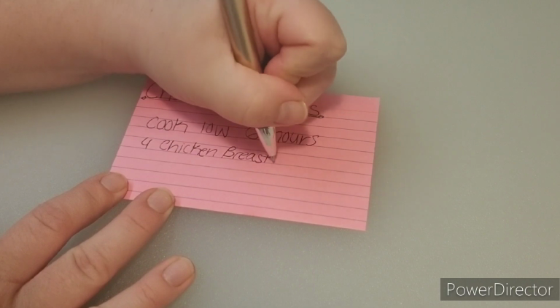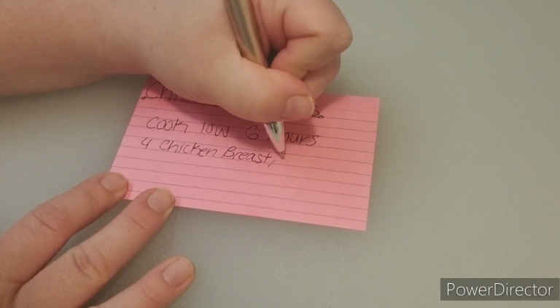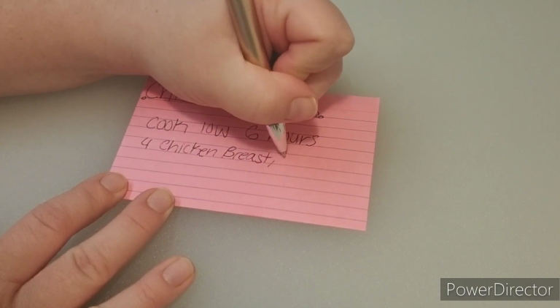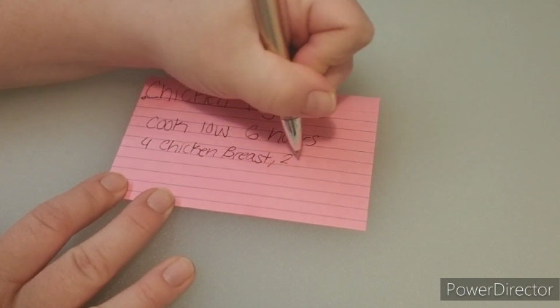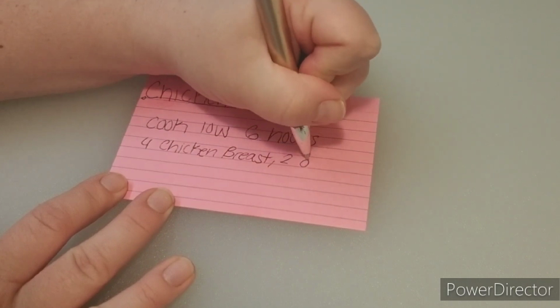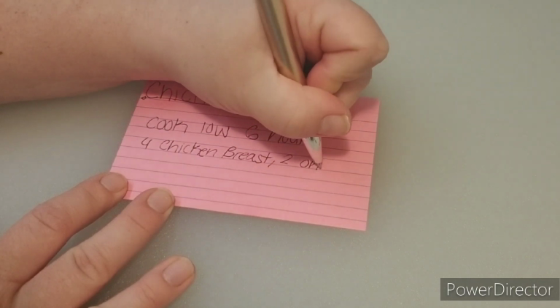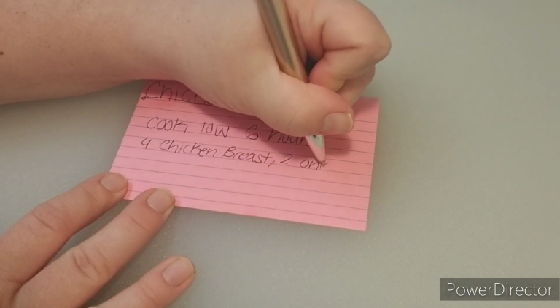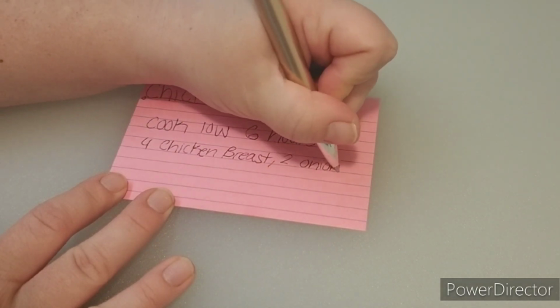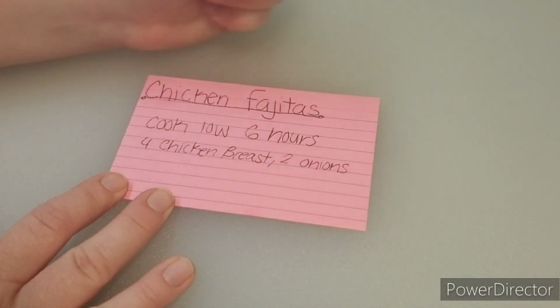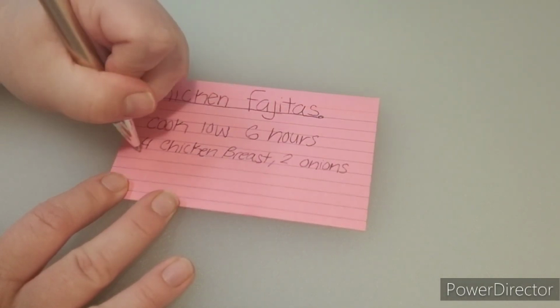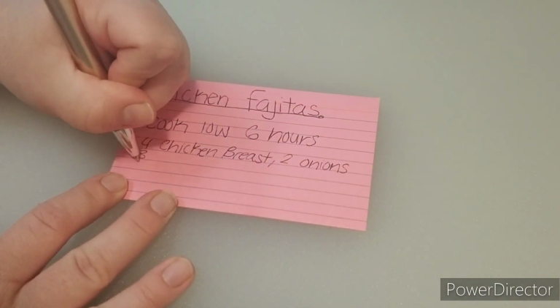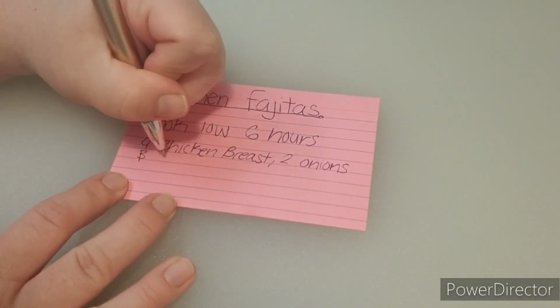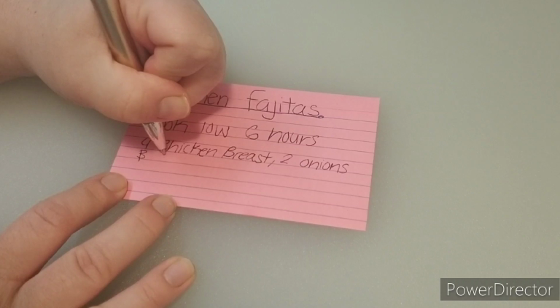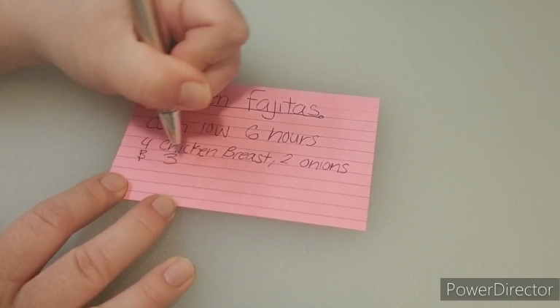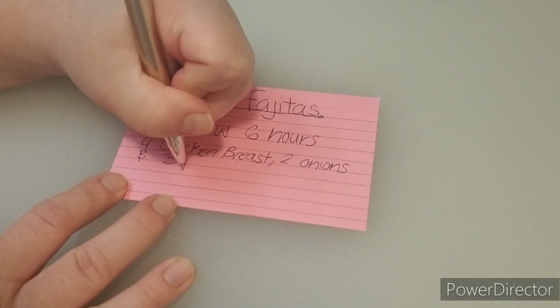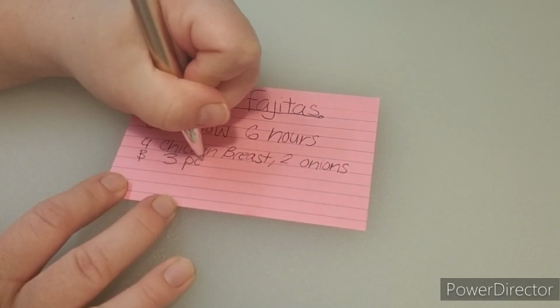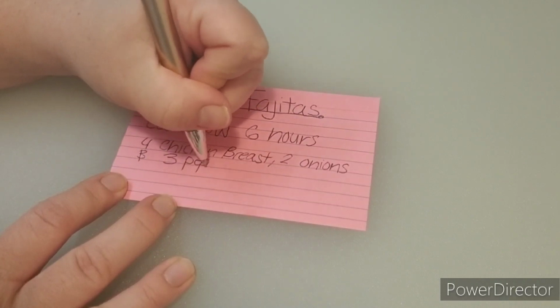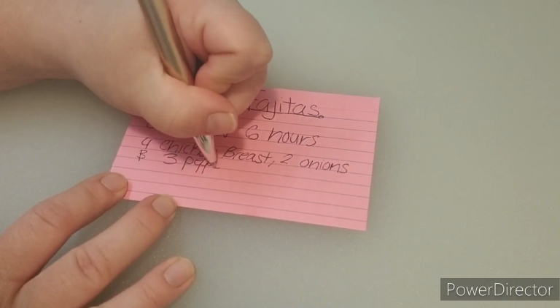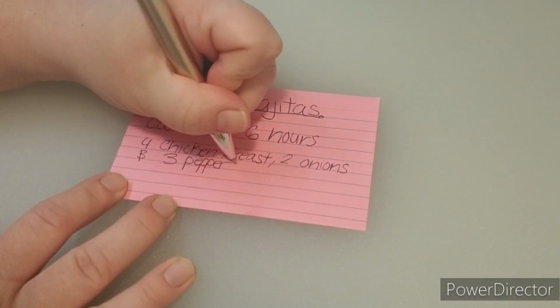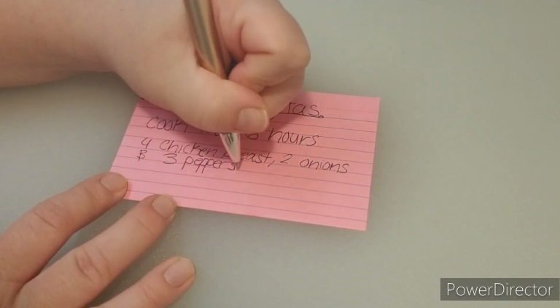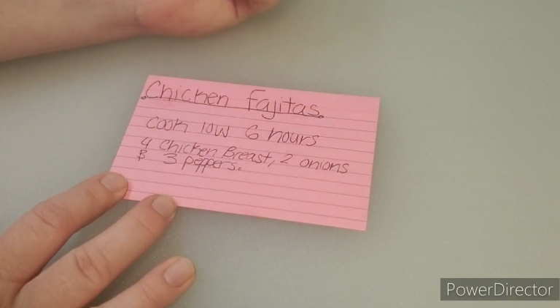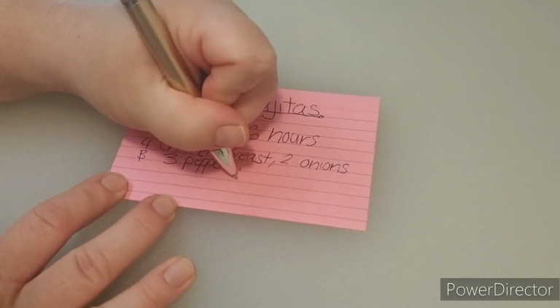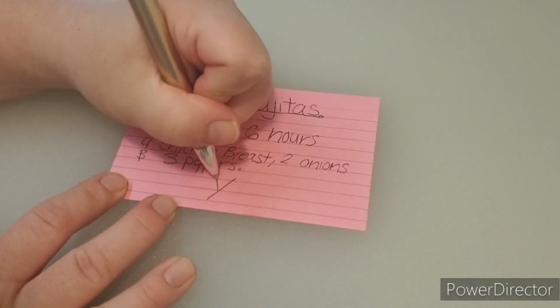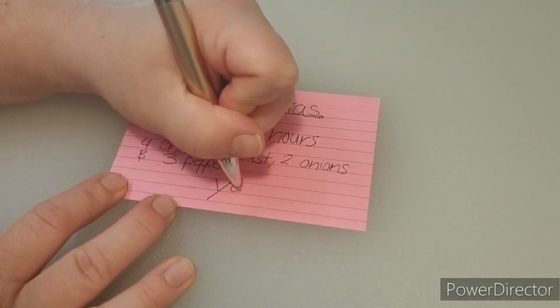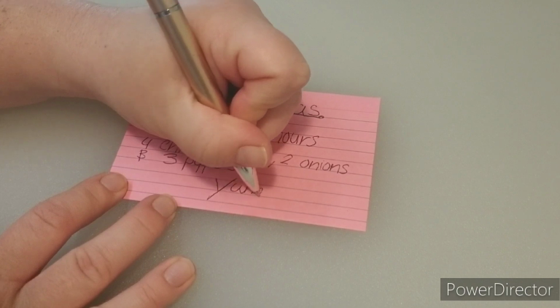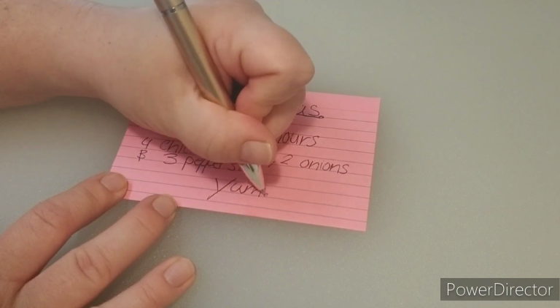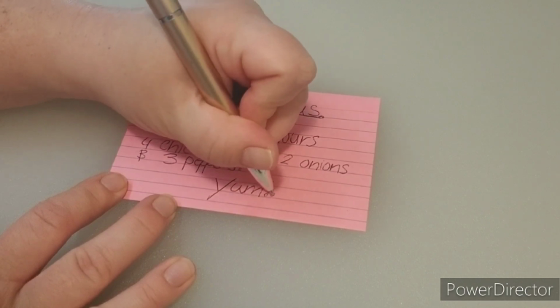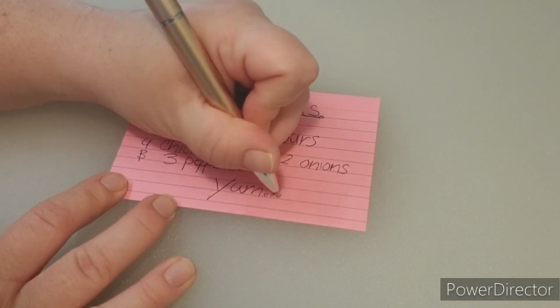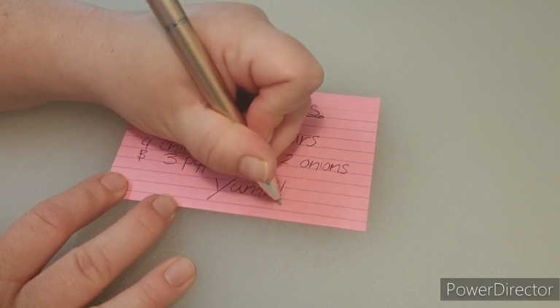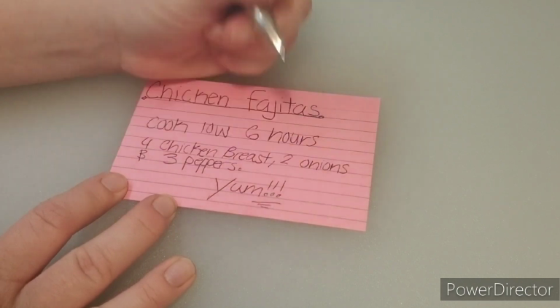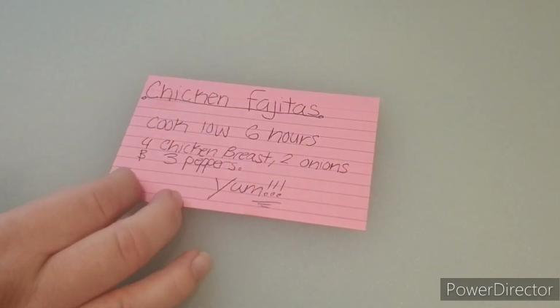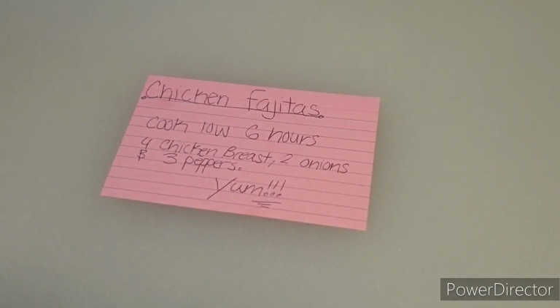I am using four boneless chicken breasts, two yellow medium-sized onions, and three bell peppers. I am using red, orange, and yellow for this recipe.